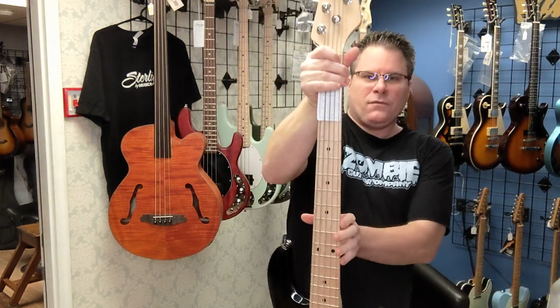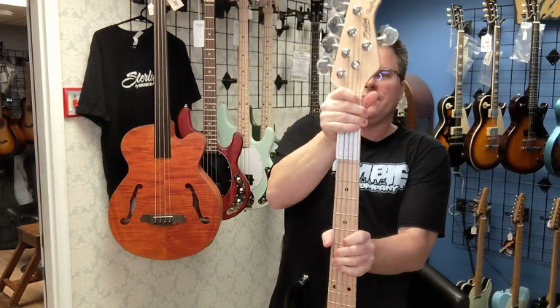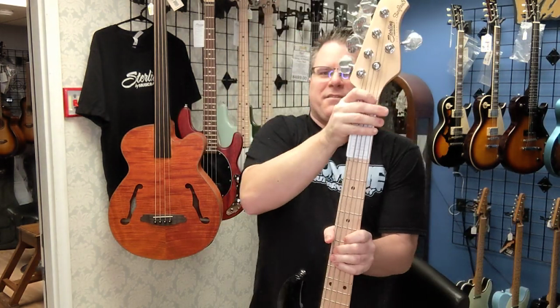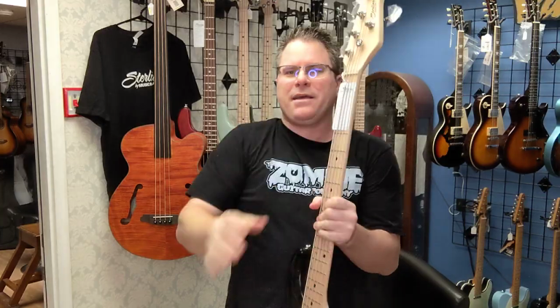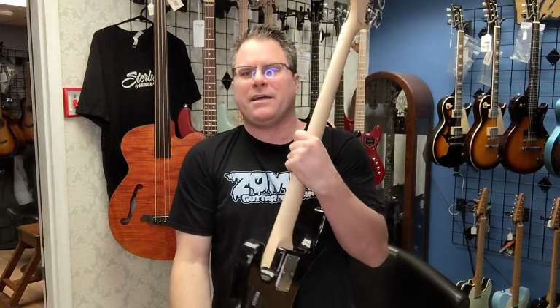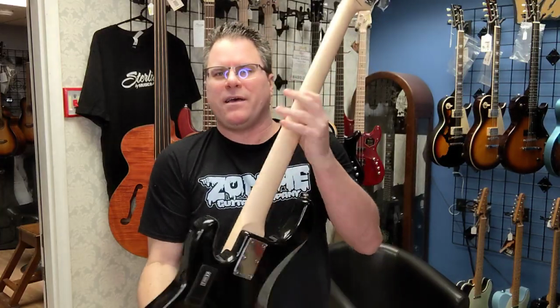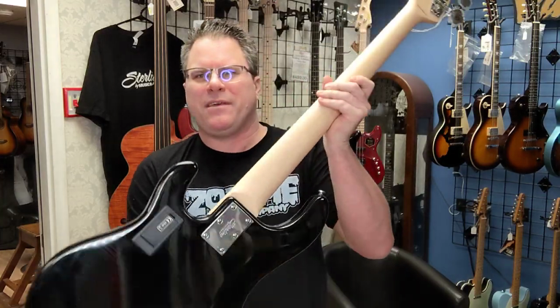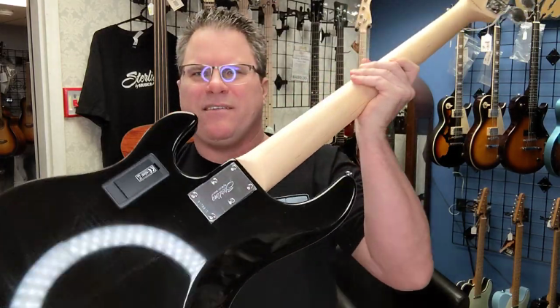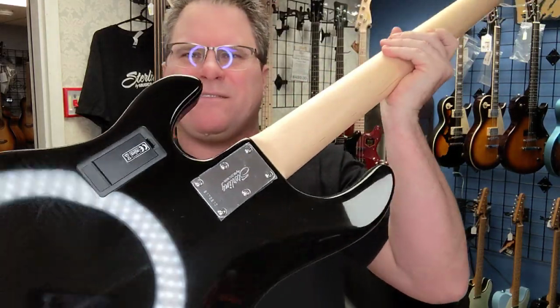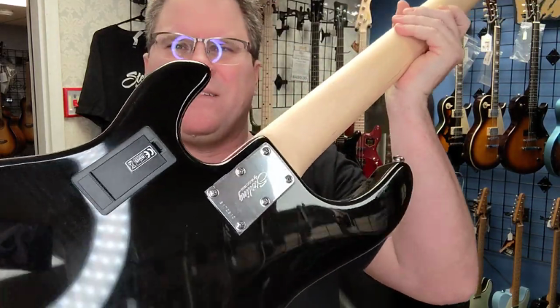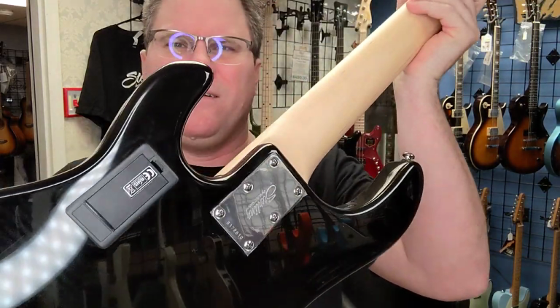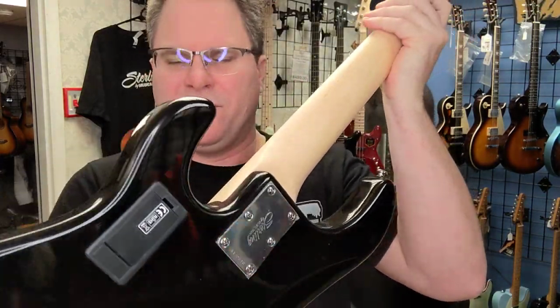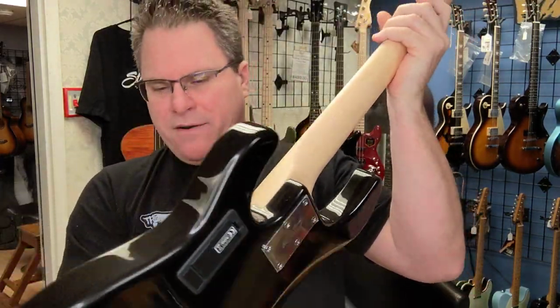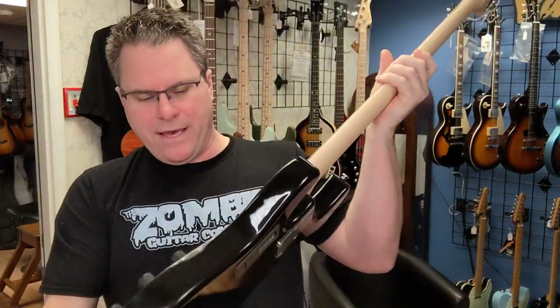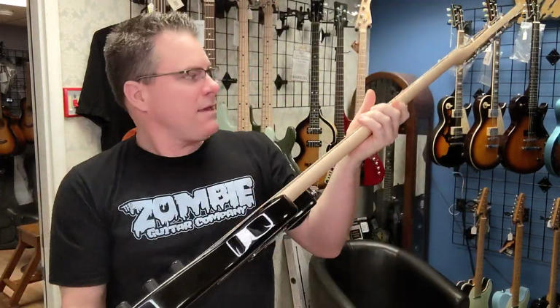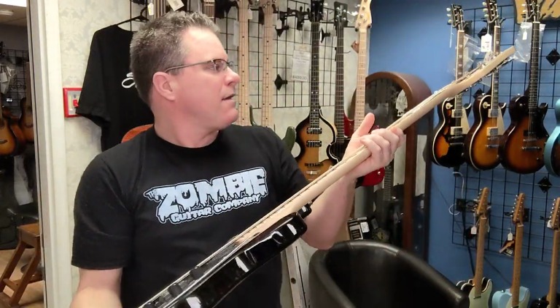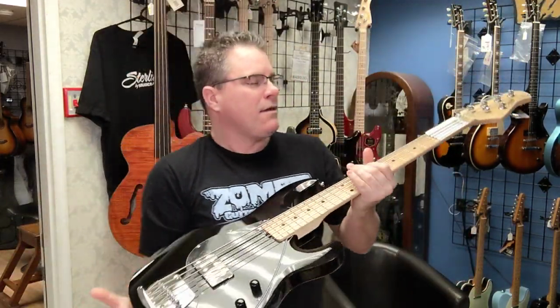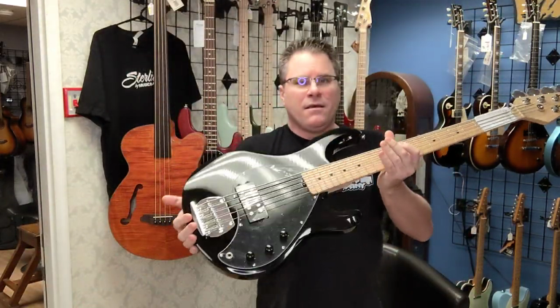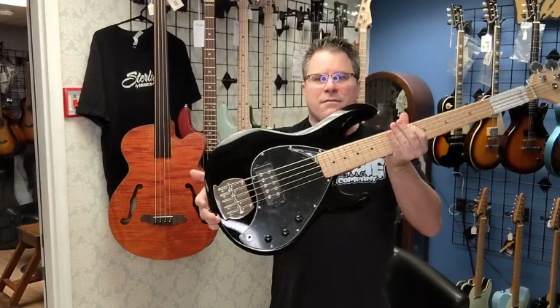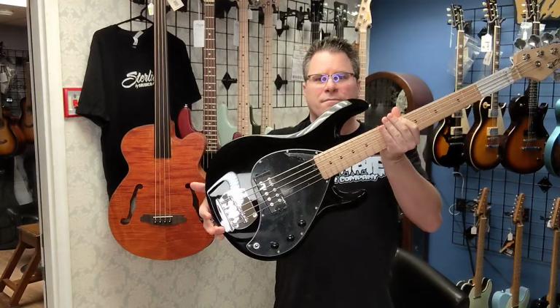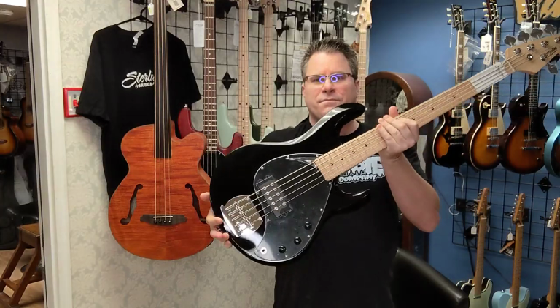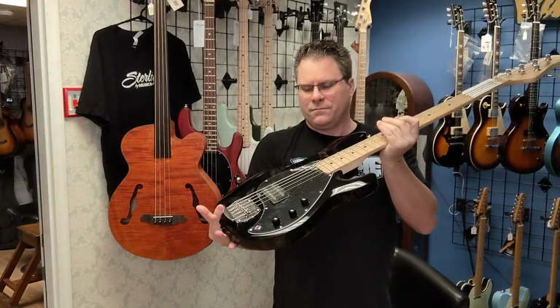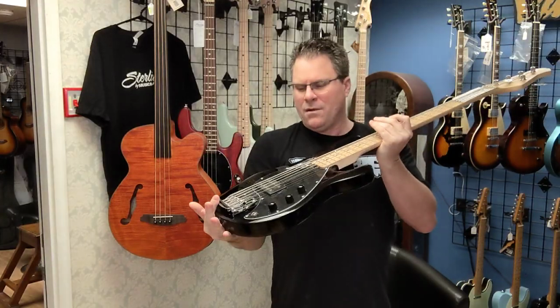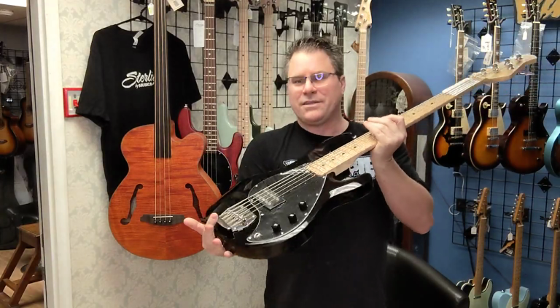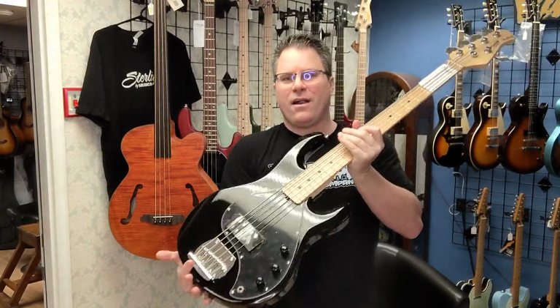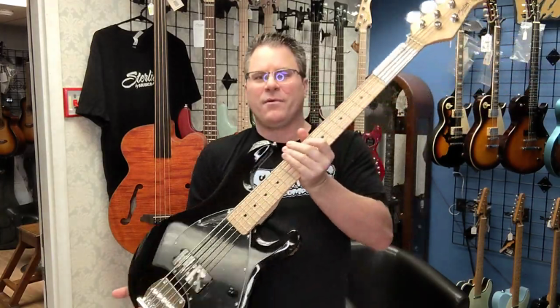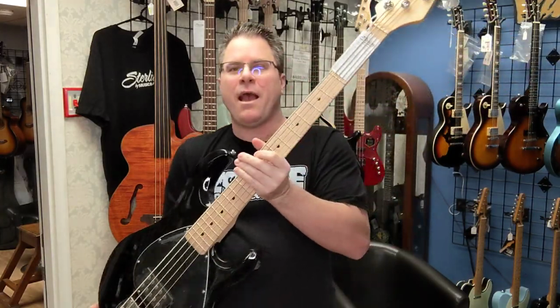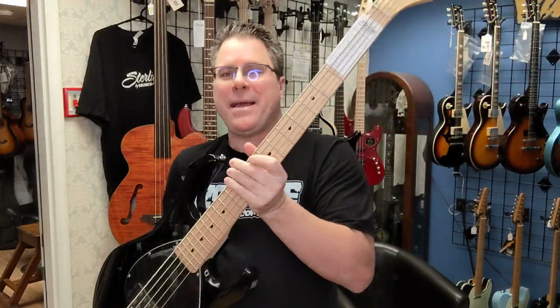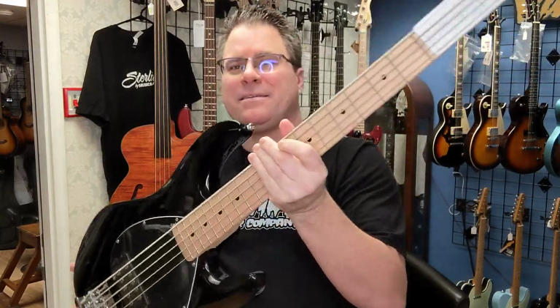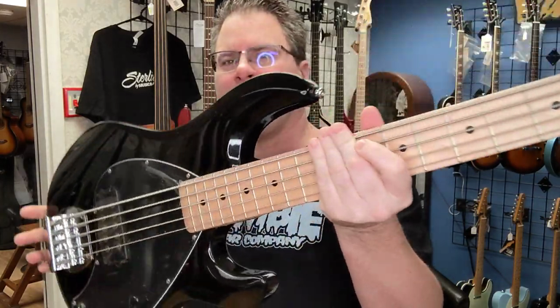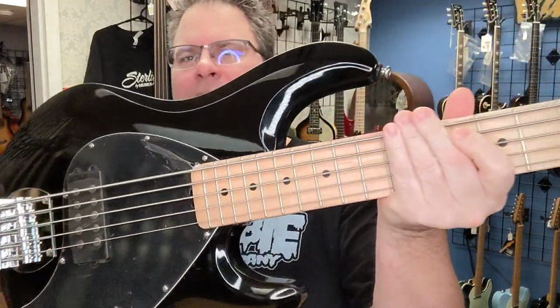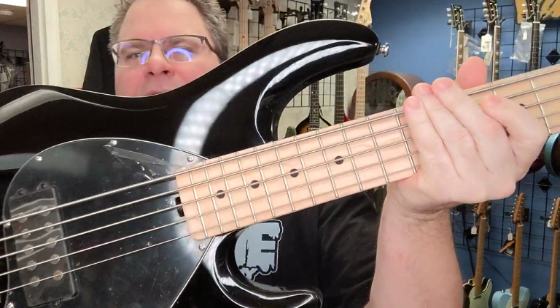It's got some active pickups — I know that because right there, there's the battery pack. Pretty guitar, pretty bass guitar.